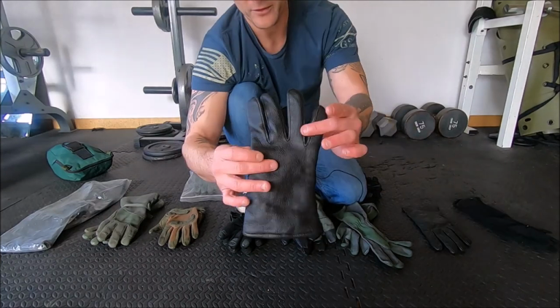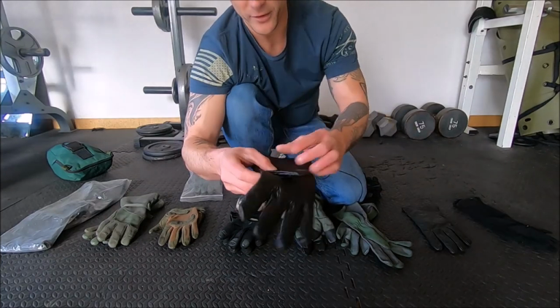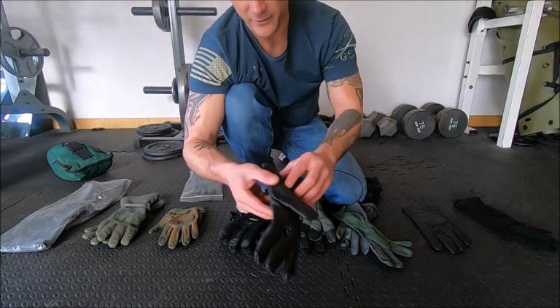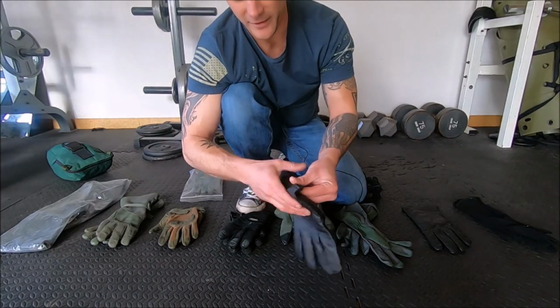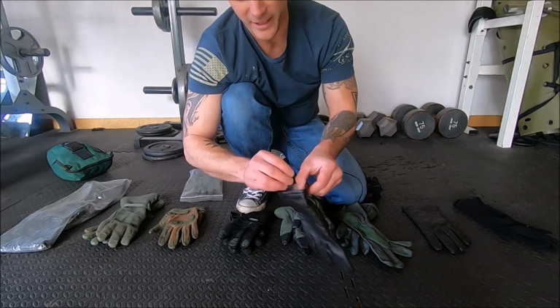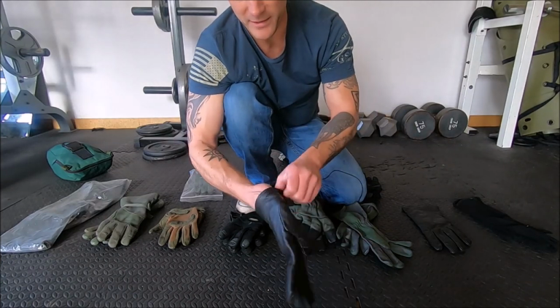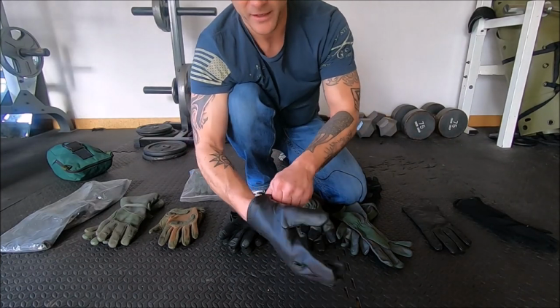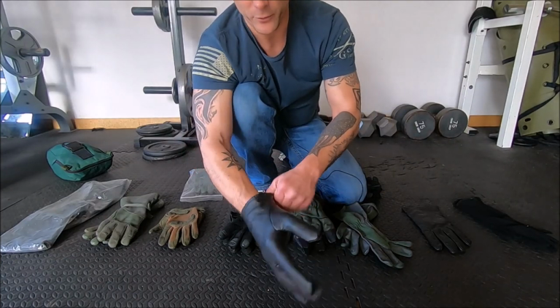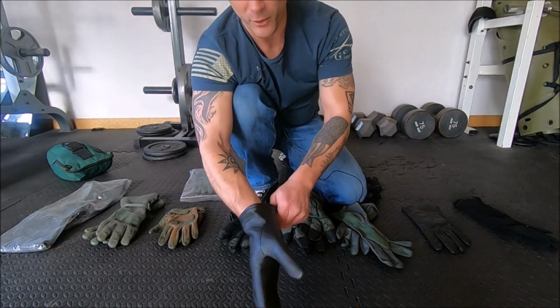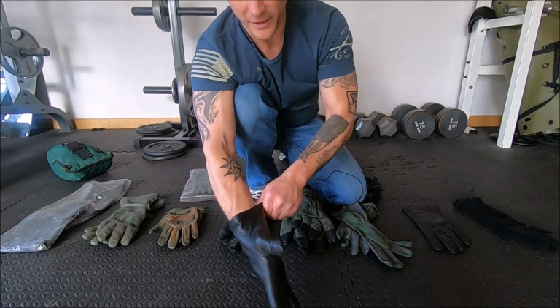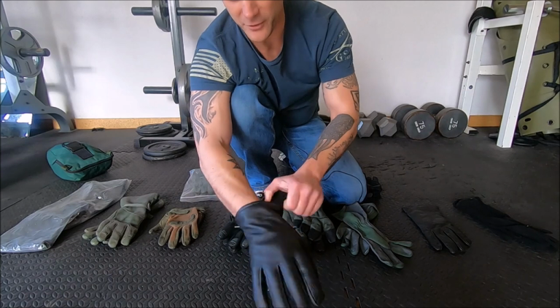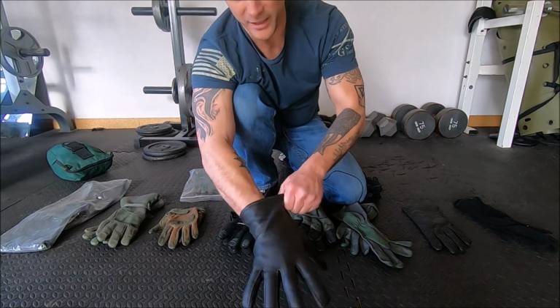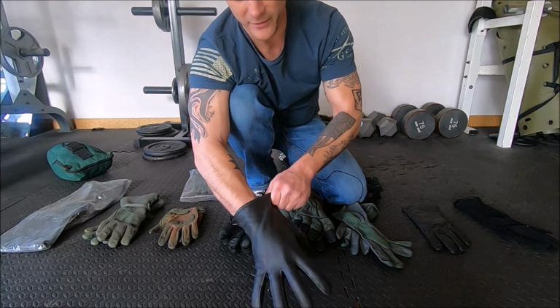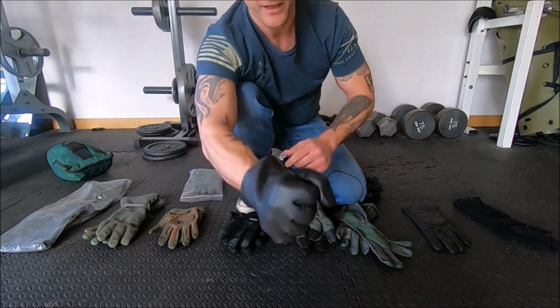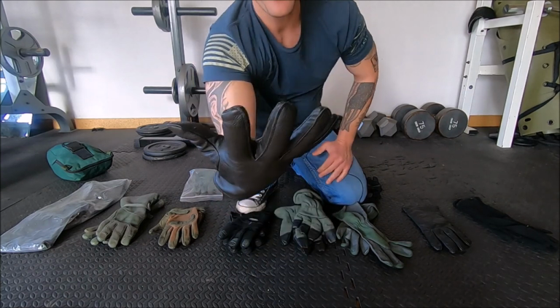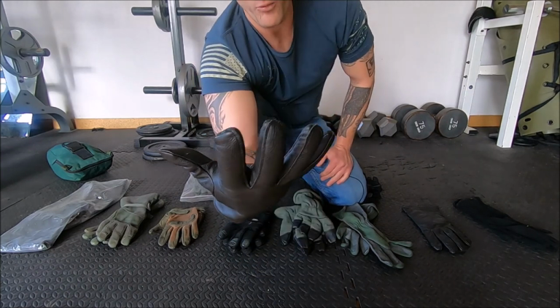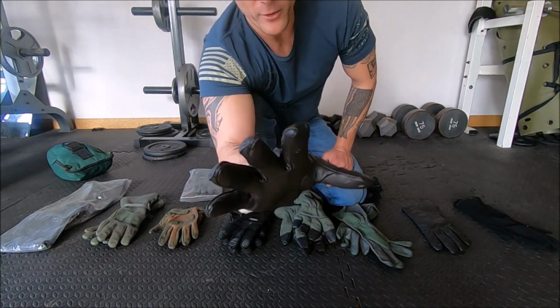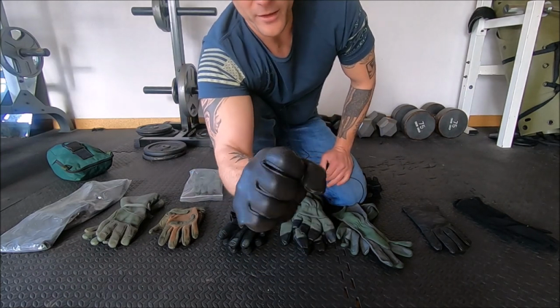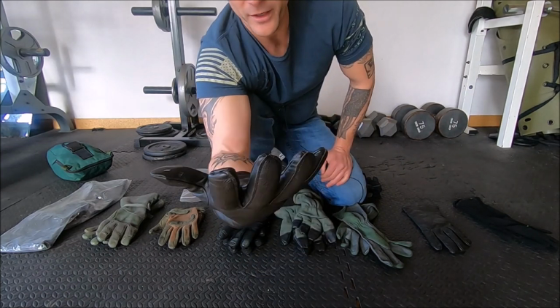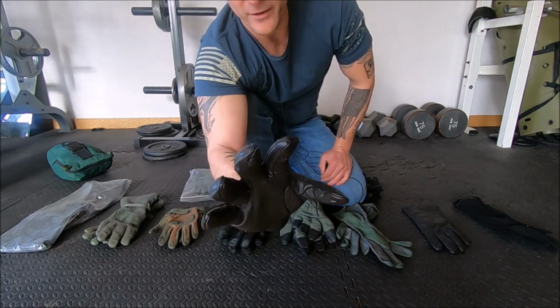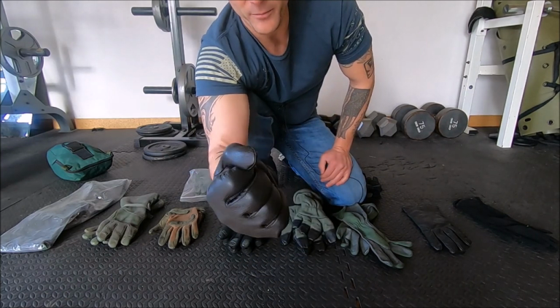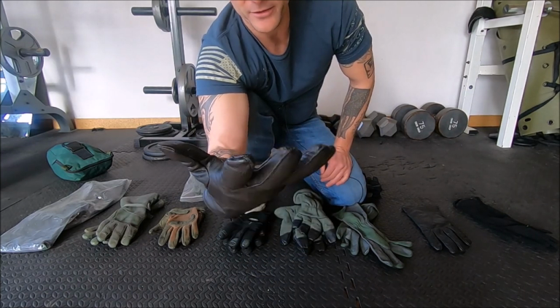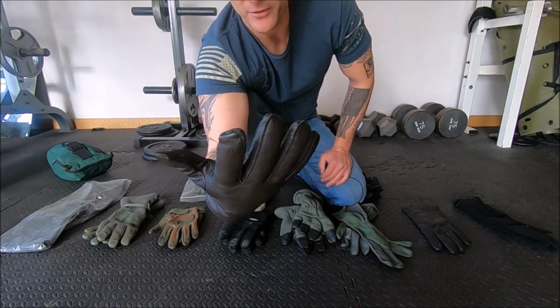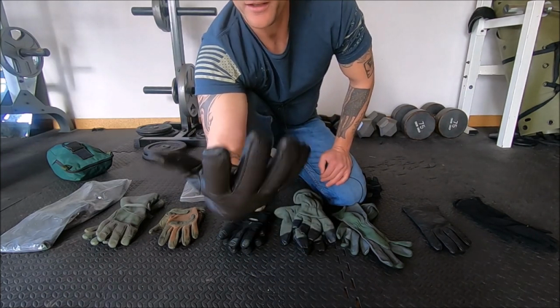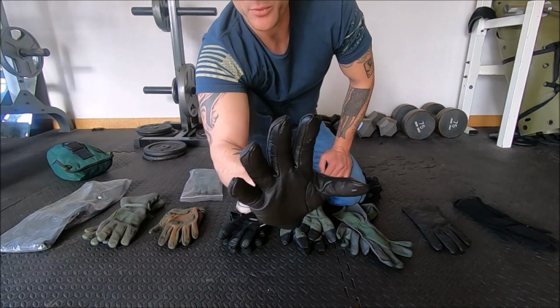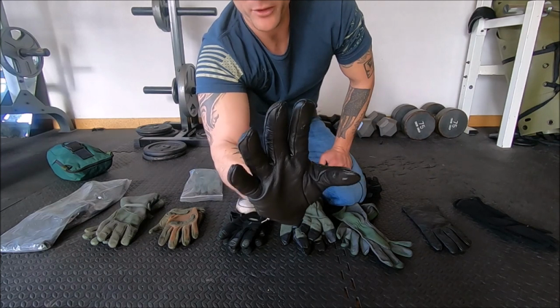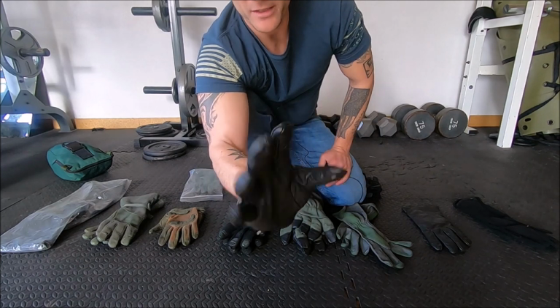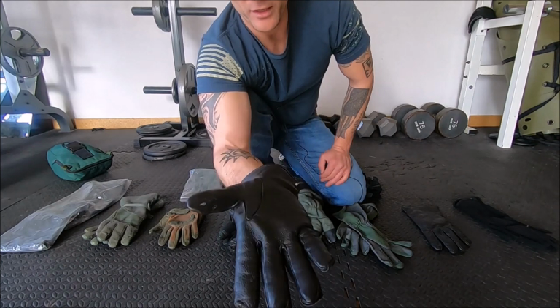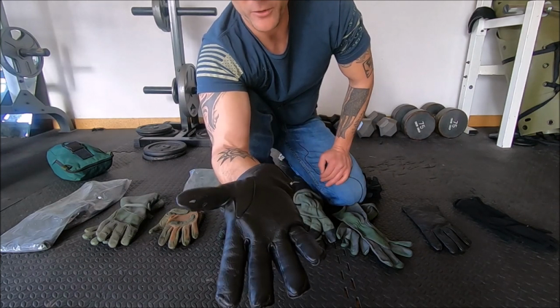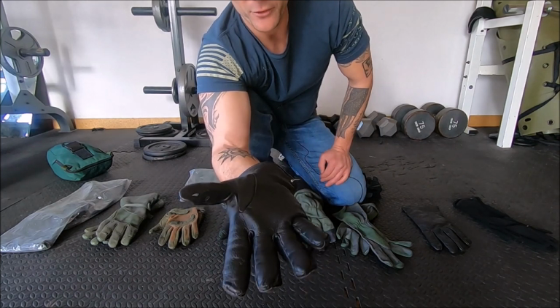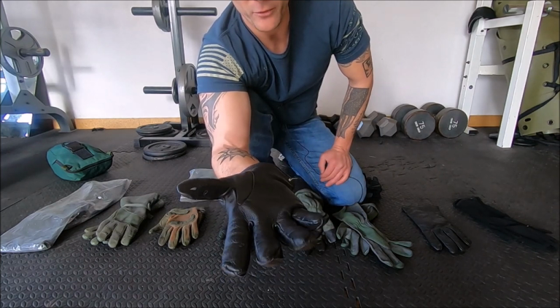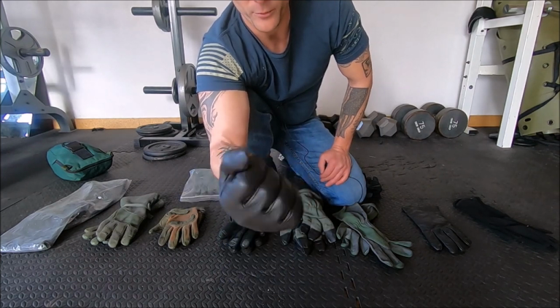These were the dress gloves I got in basic. They were too small, like half the stuff I got in basic. Not warm at all, no dexterity — basically just to keep you from putting your hands in your pockets when in dress uniform.